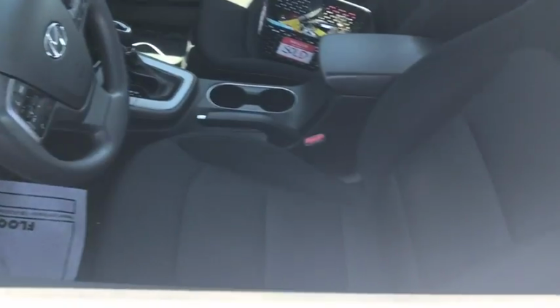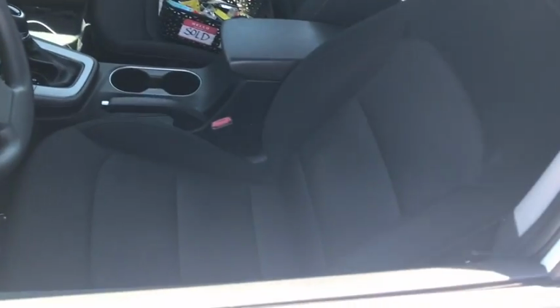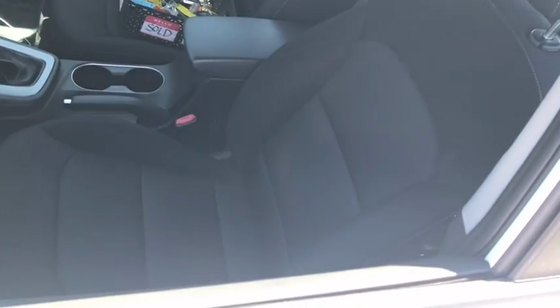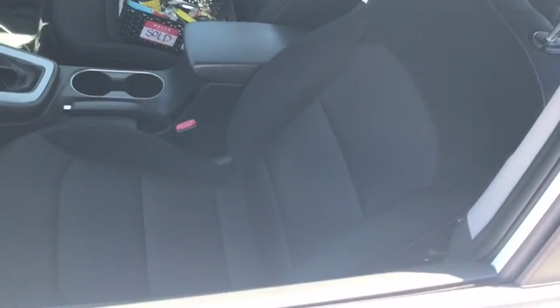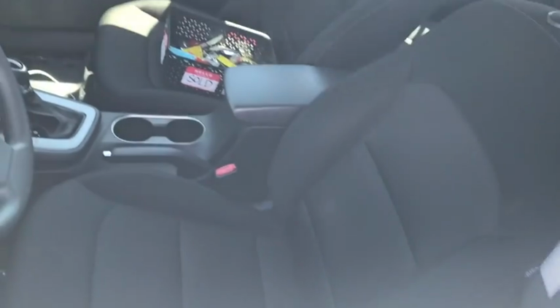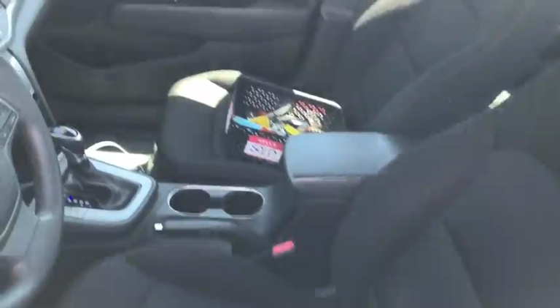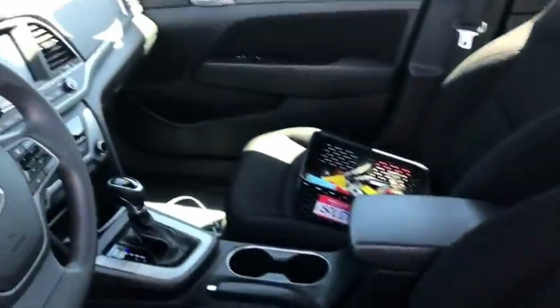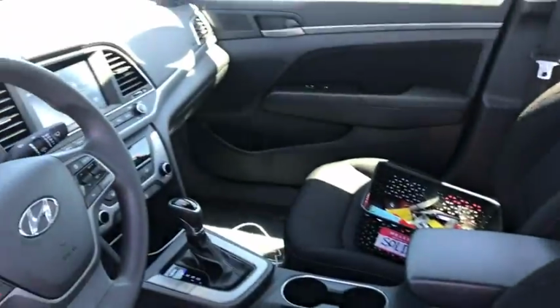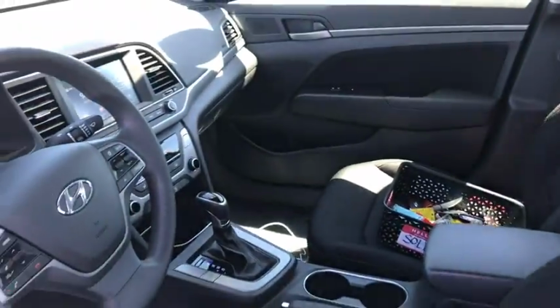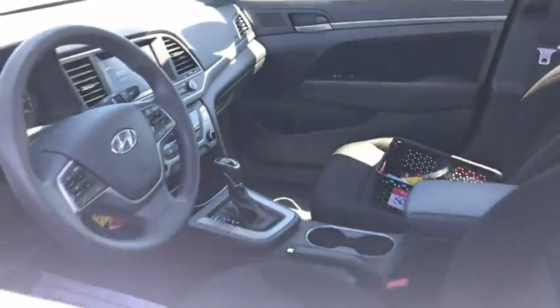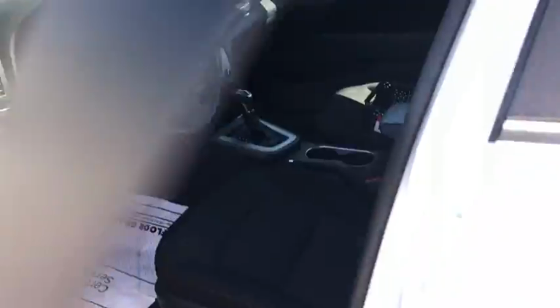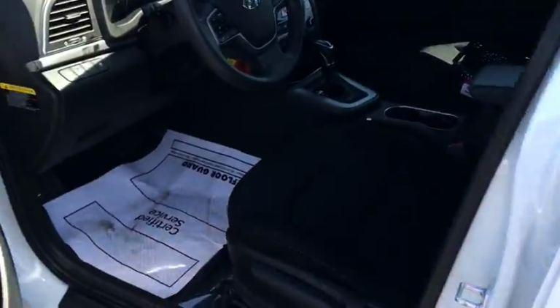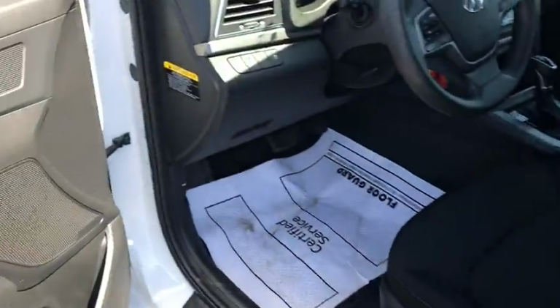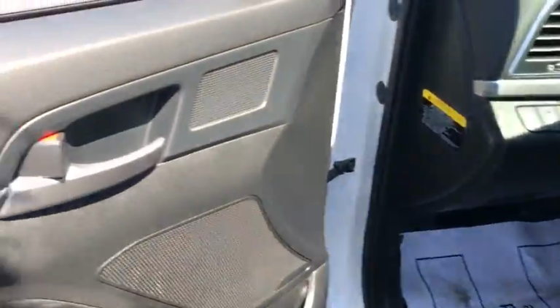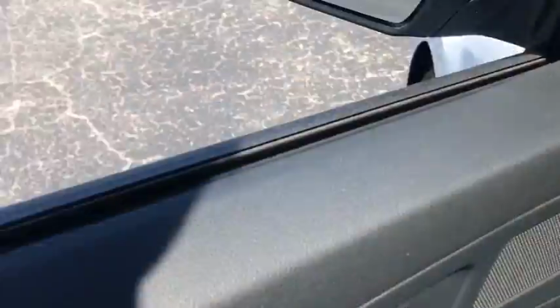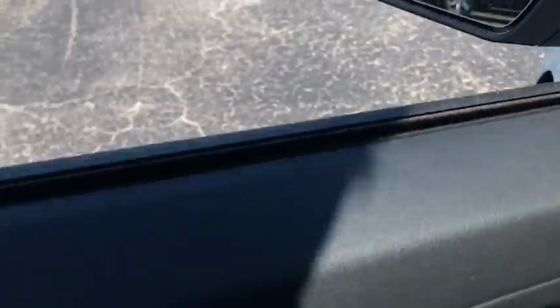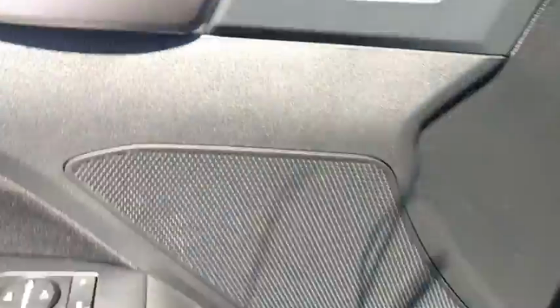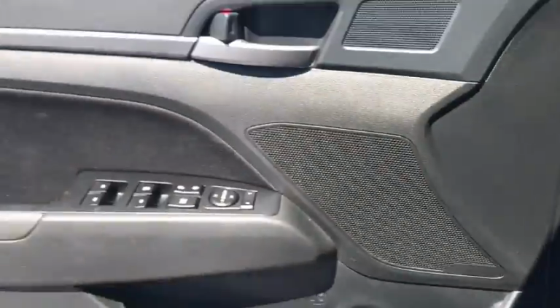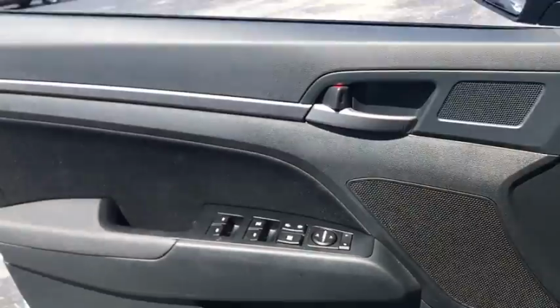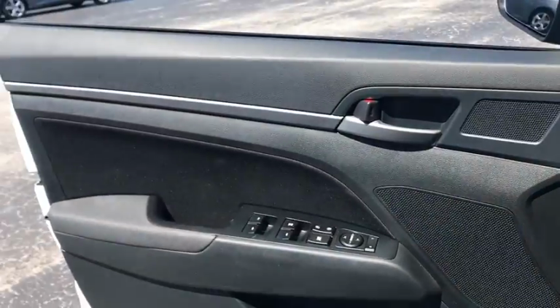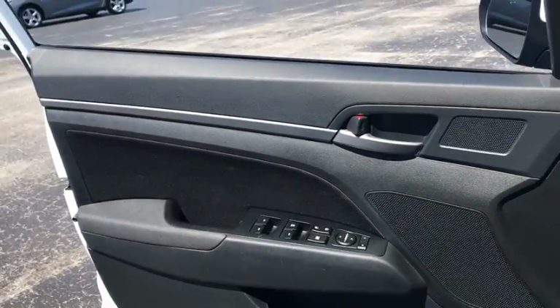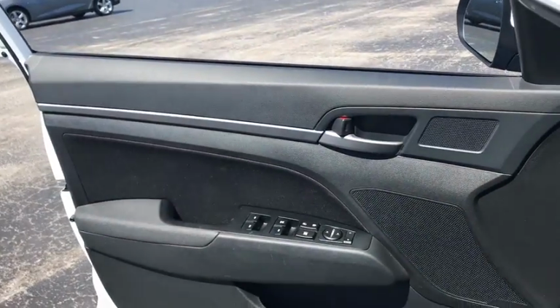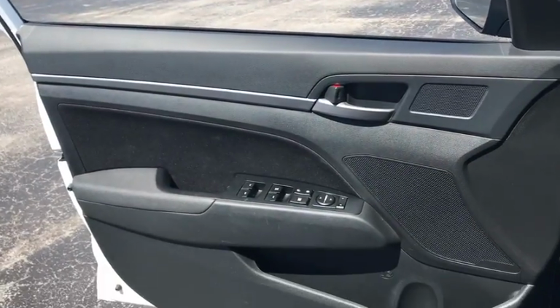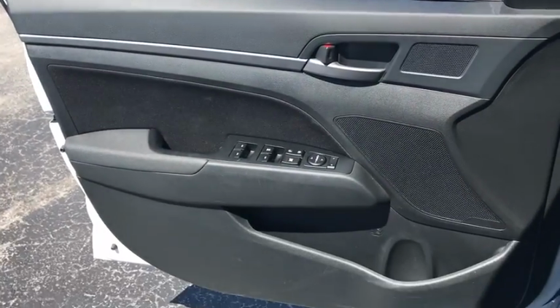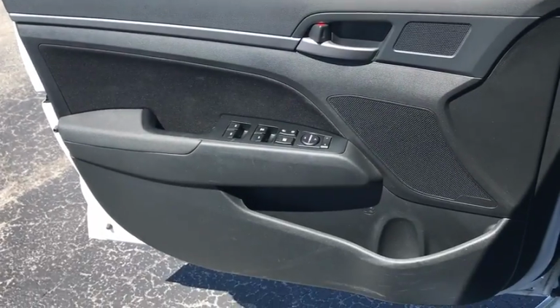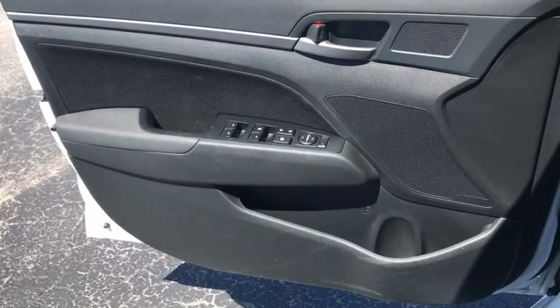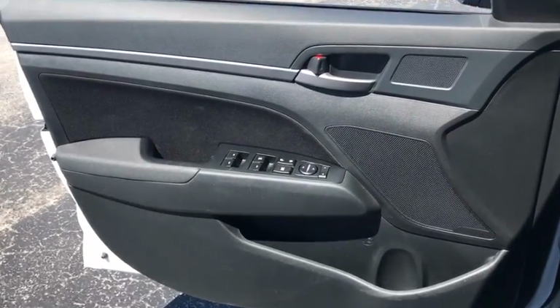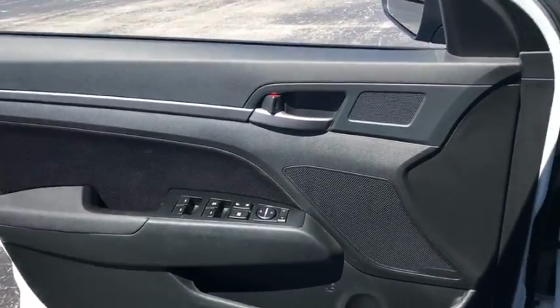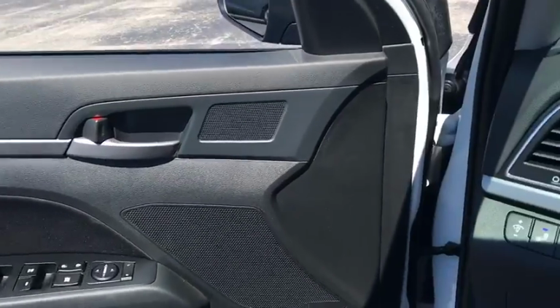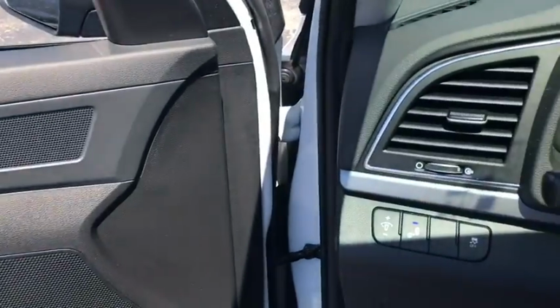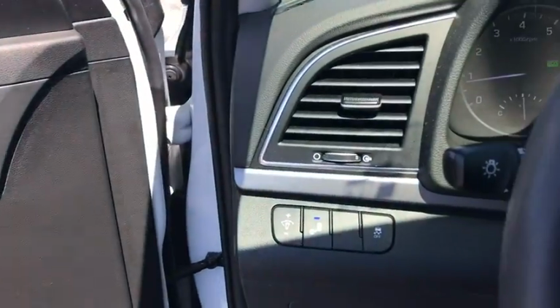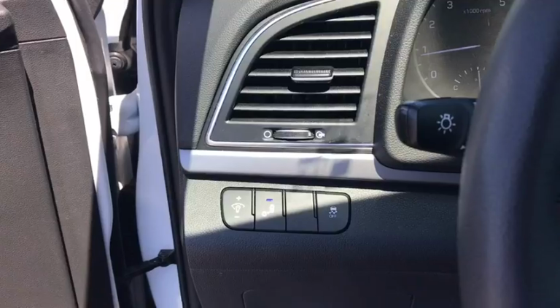Traction control, dual airbags, alloy wheels, power steering, four-wheel disc brakes, heated front seat, rear window defroster, trip computer, power windows, compass, electronic stability control.